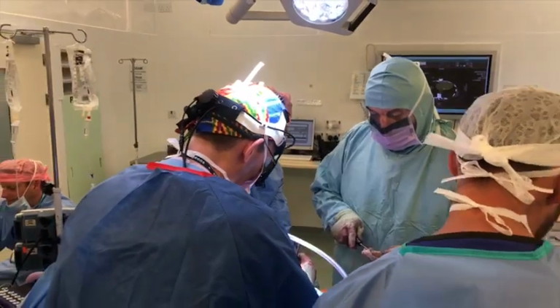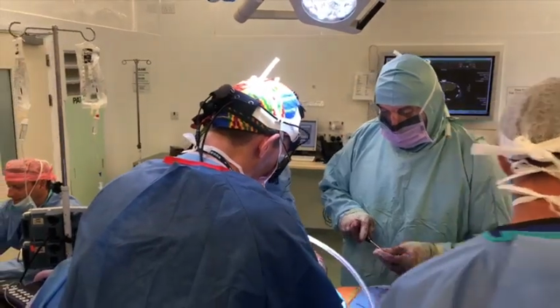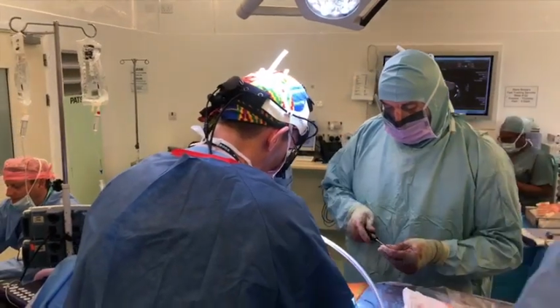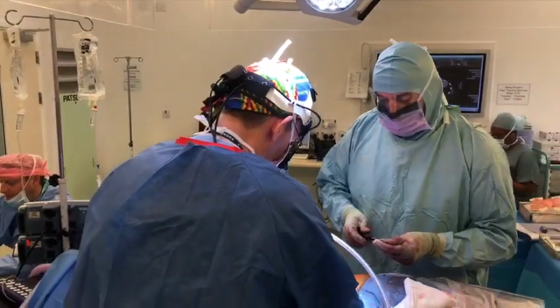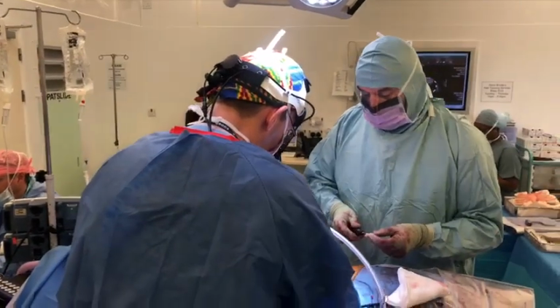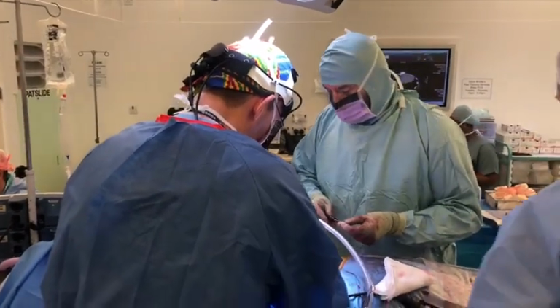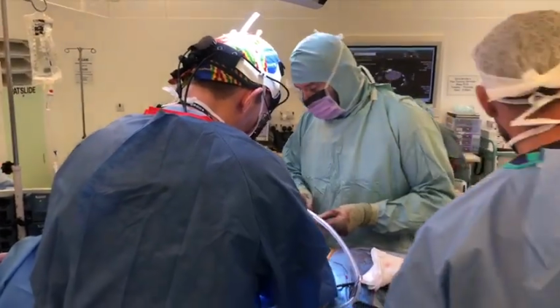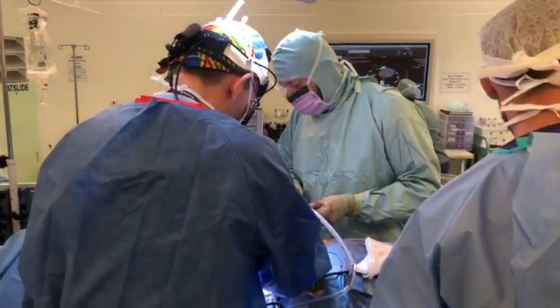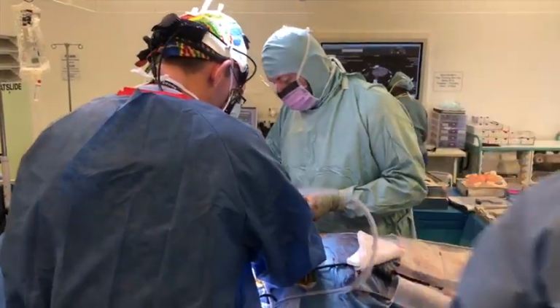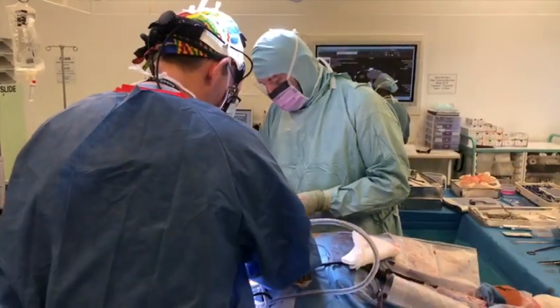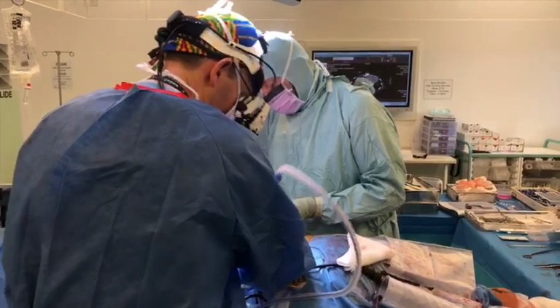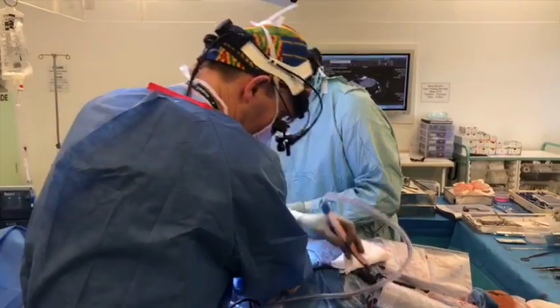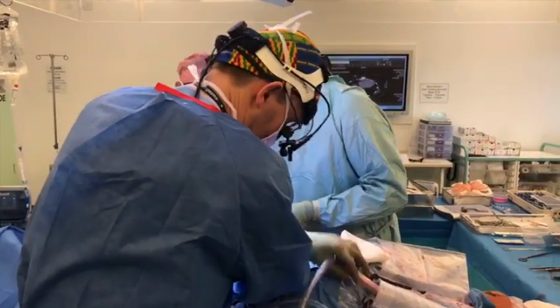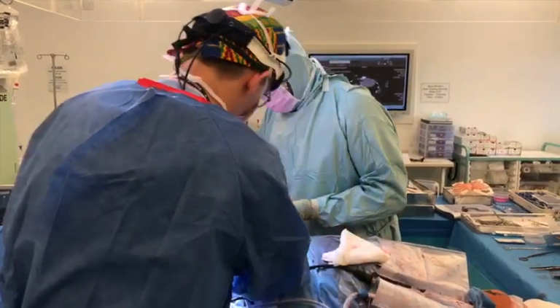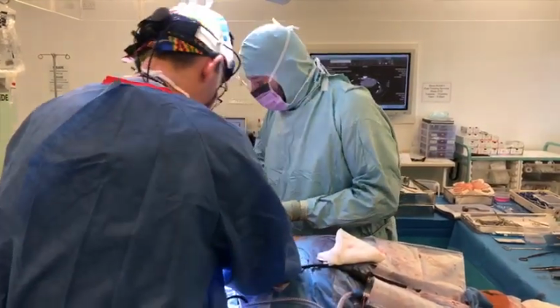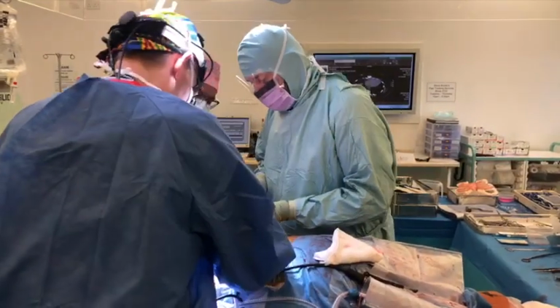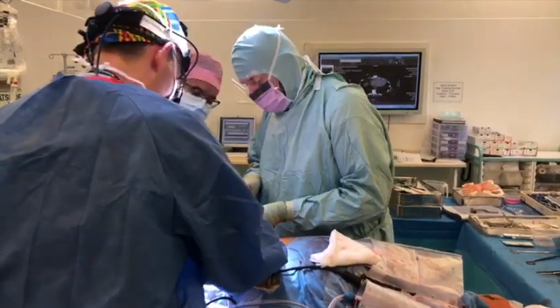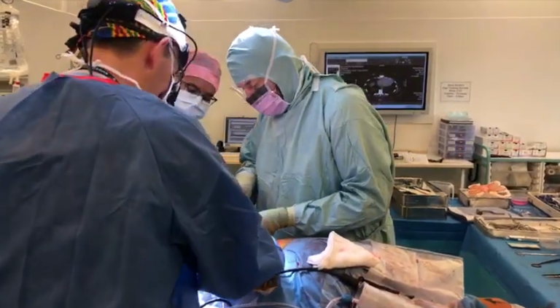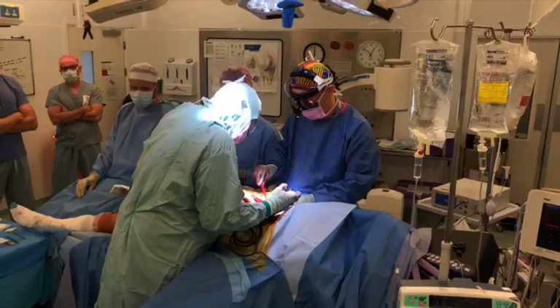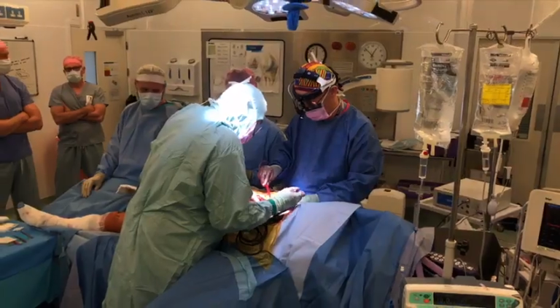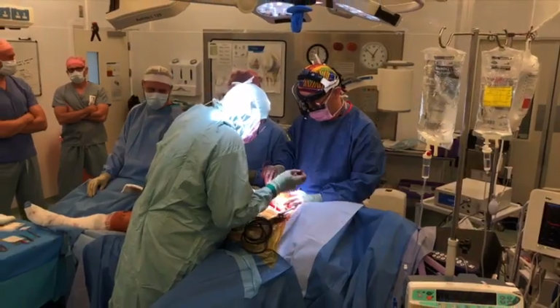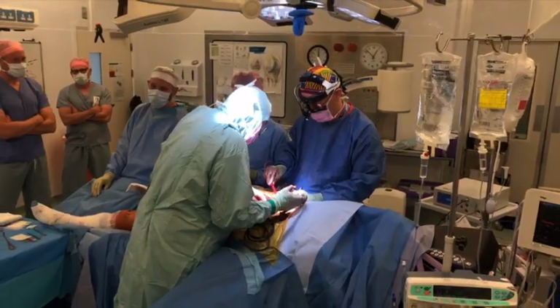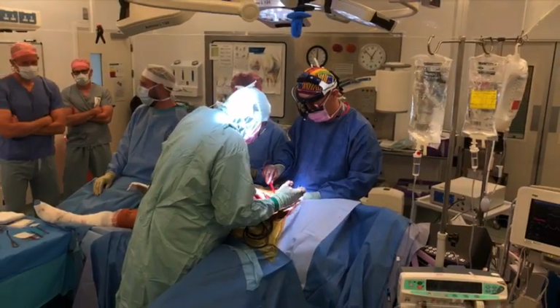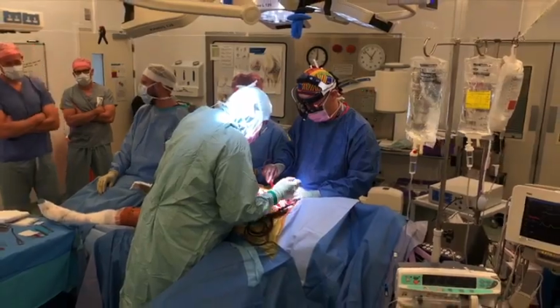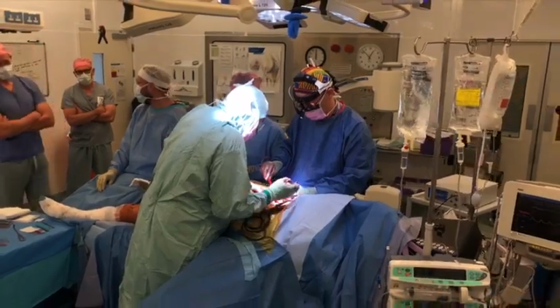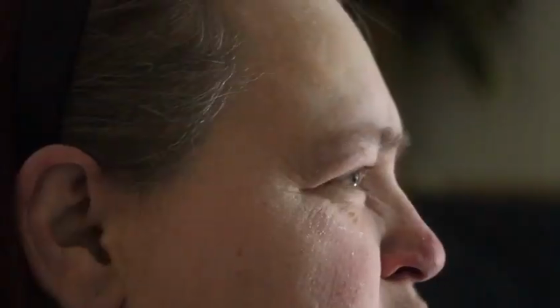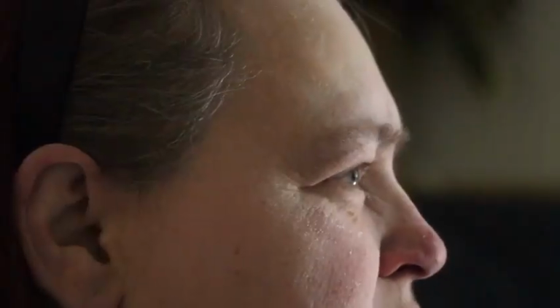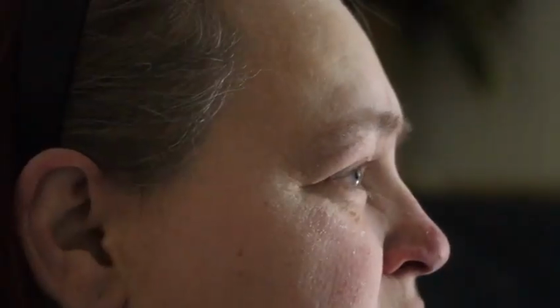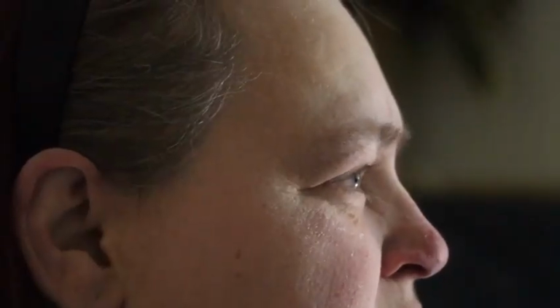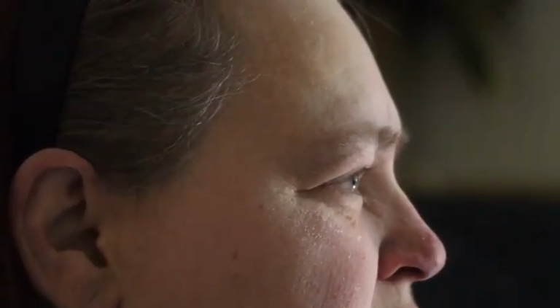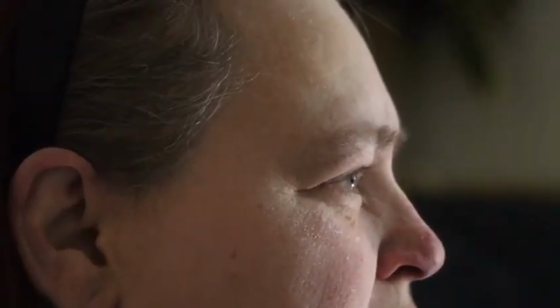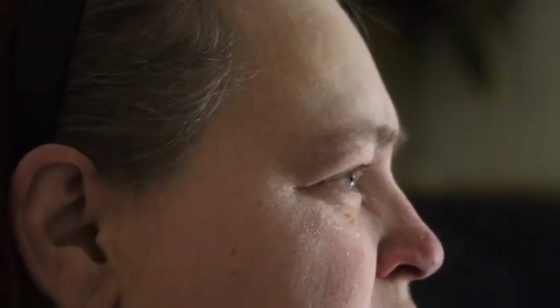Very few of these operations have ever been carried out. The patient is receiving a new sternum. Debbie has endured years of agony following an infection after heart surgery, and her sternum had to be removed.